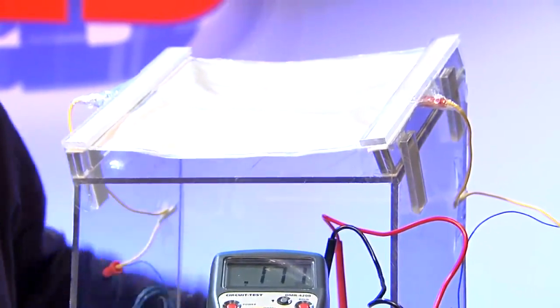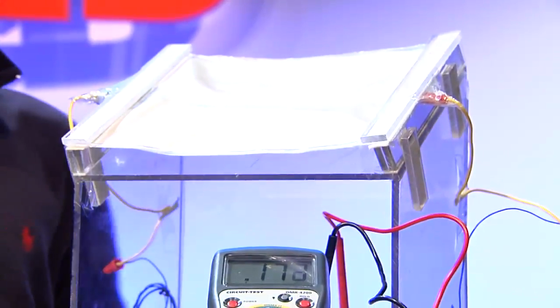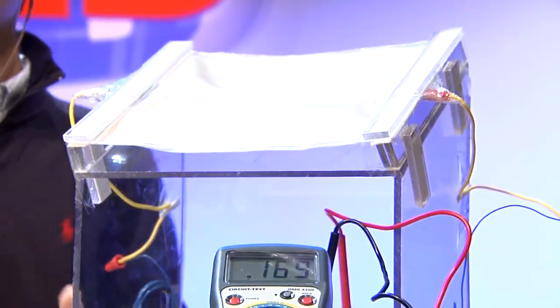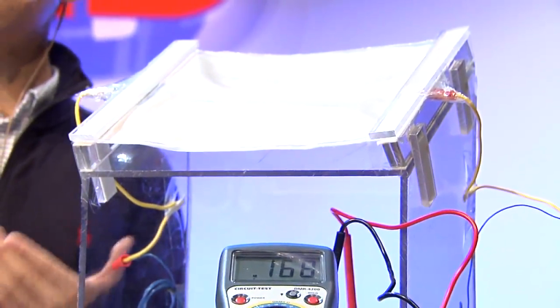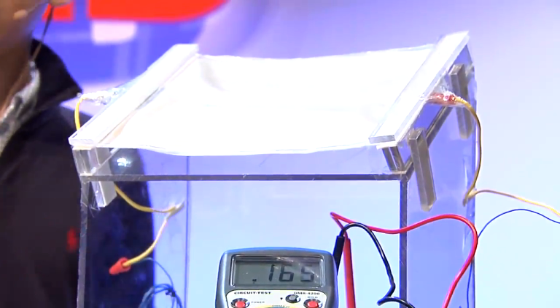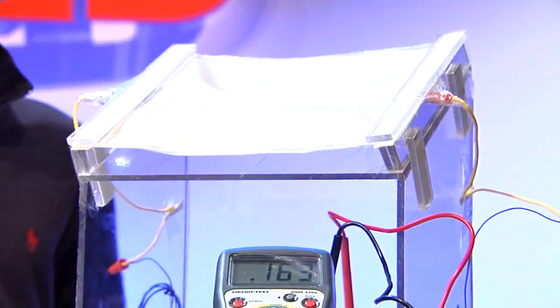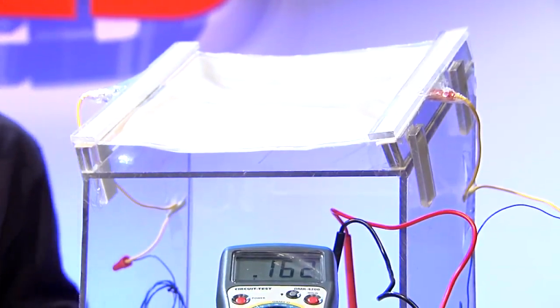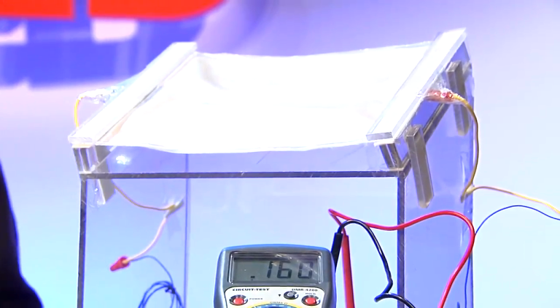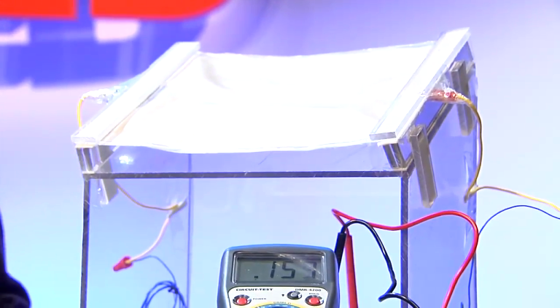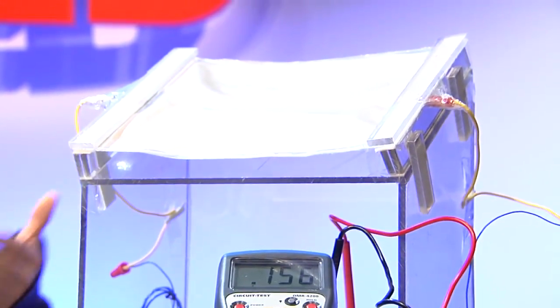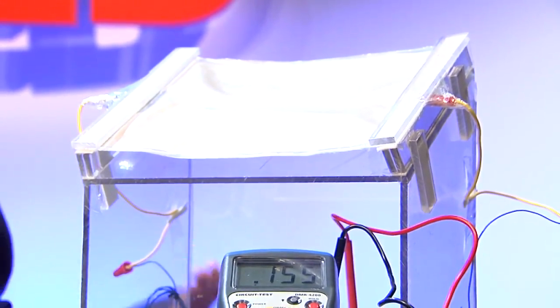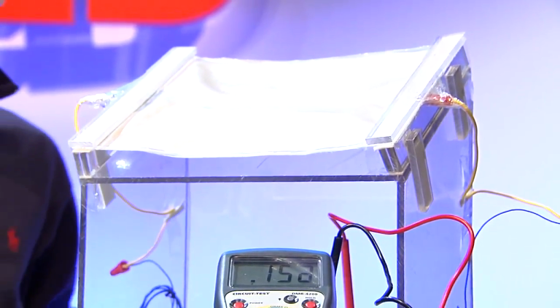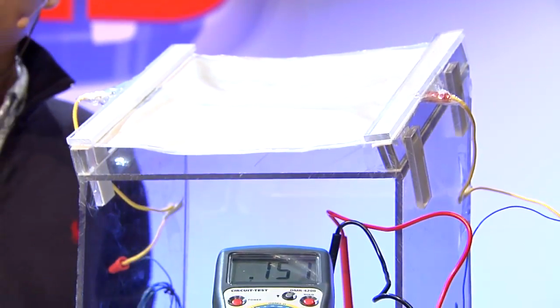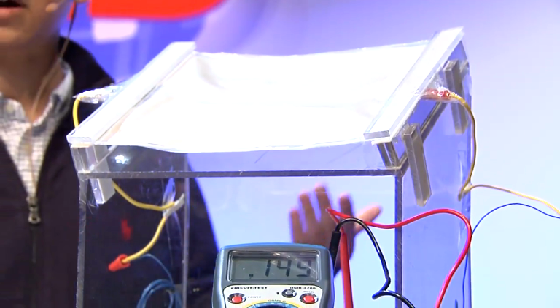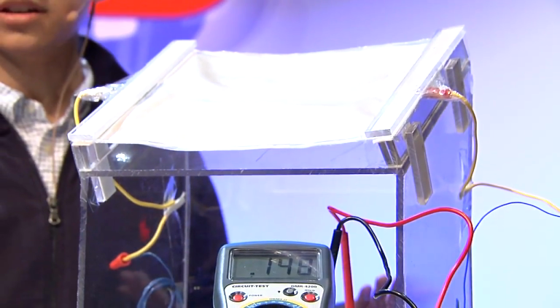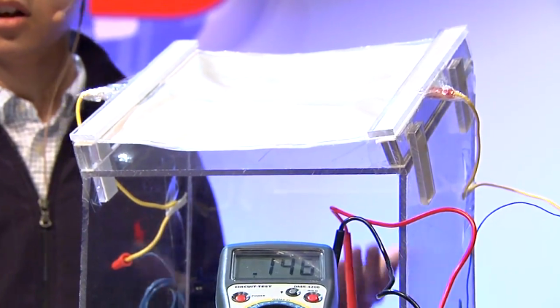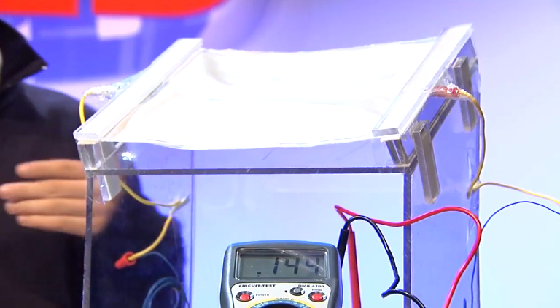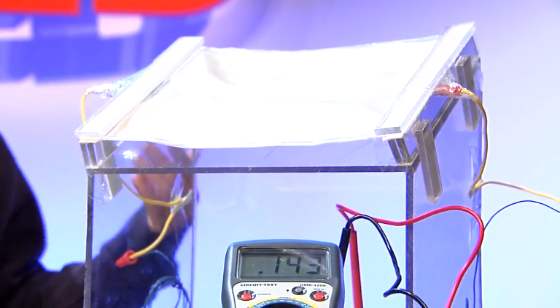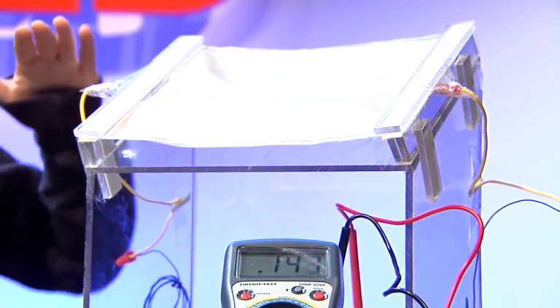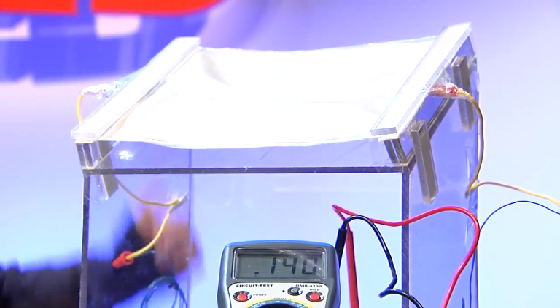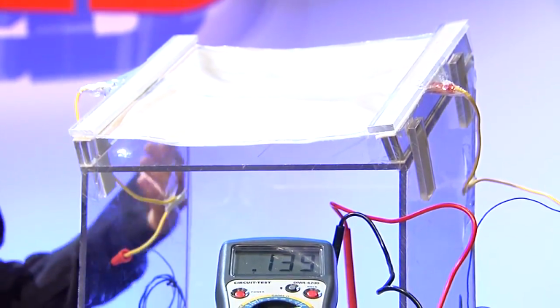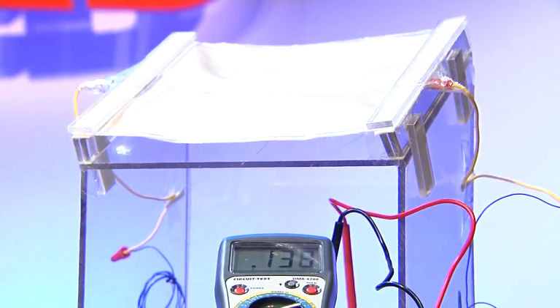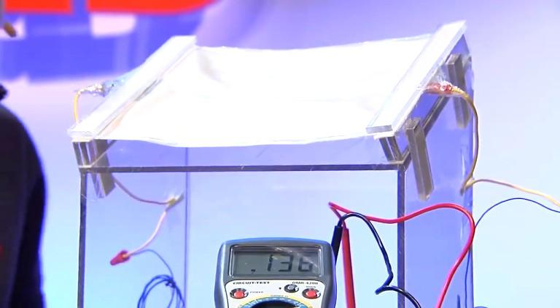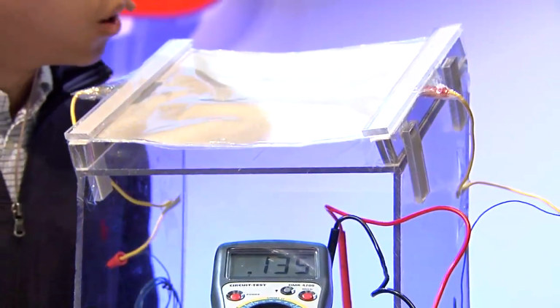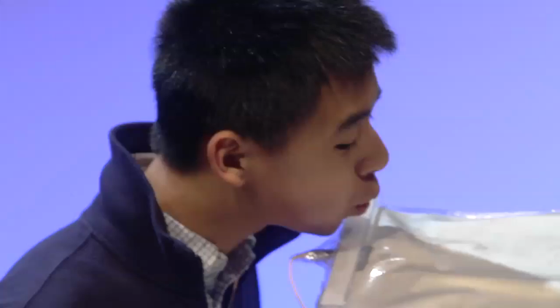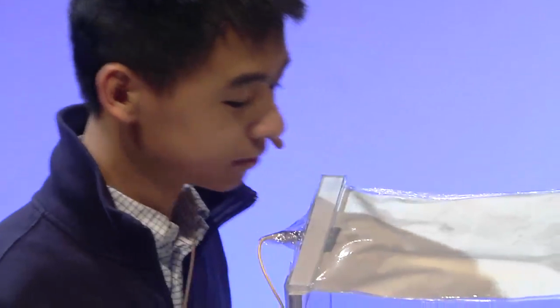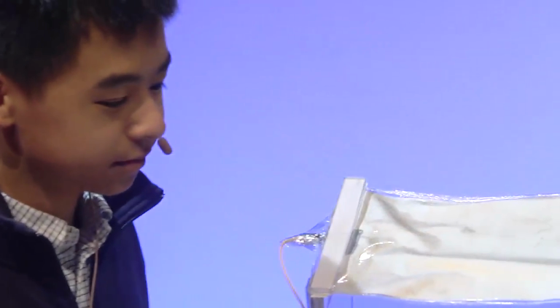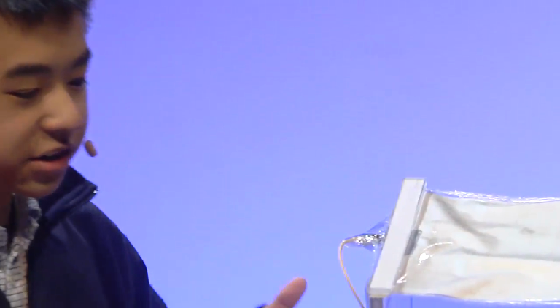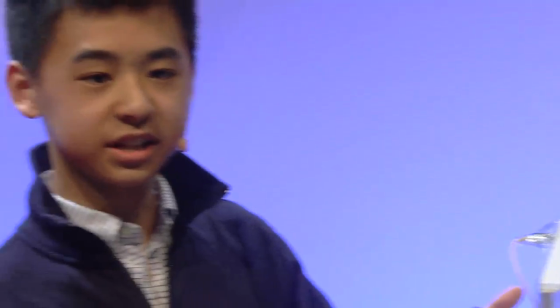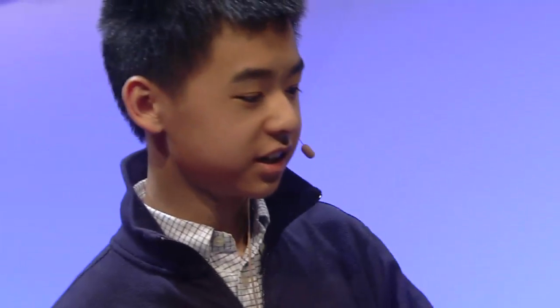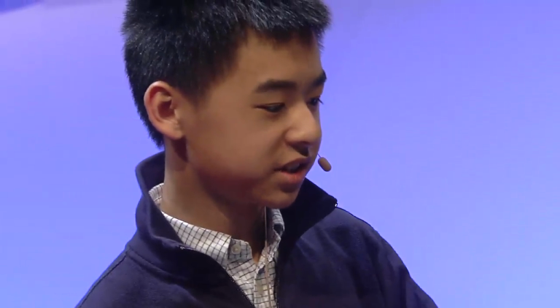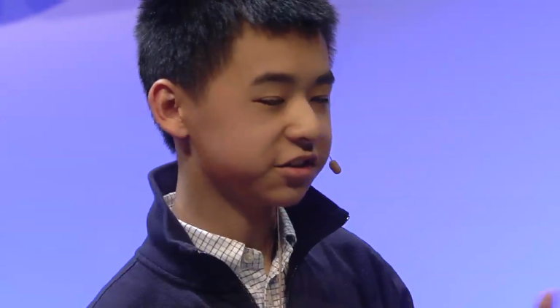I've now shown you rain, but this device can do much more than that. What about wind? I'll just give this device a quick blow. As you can see, it's harvesting energy.